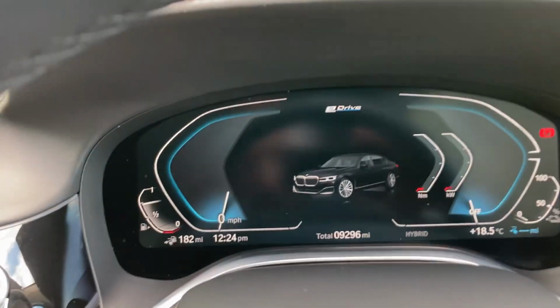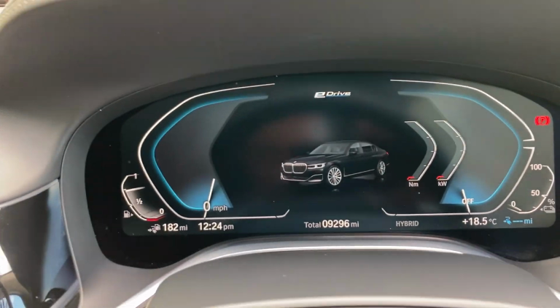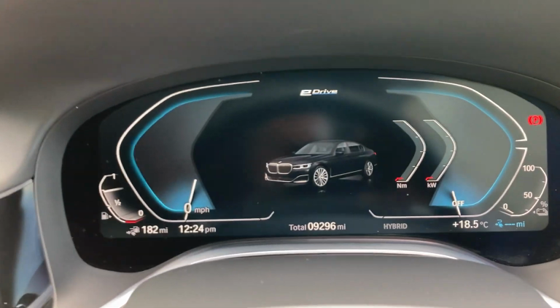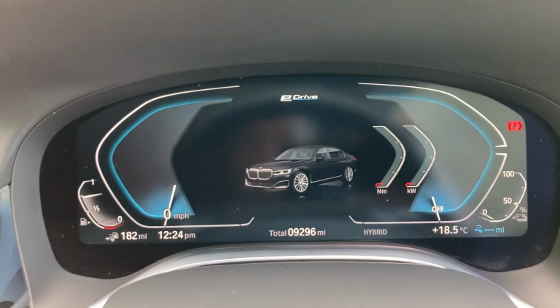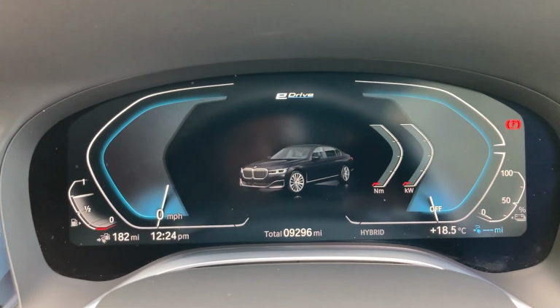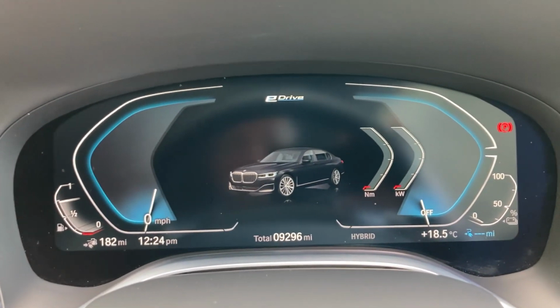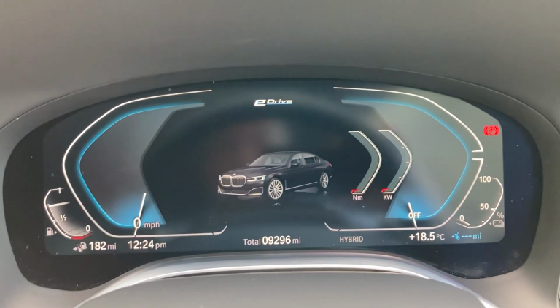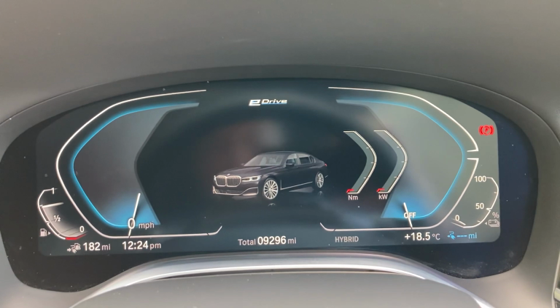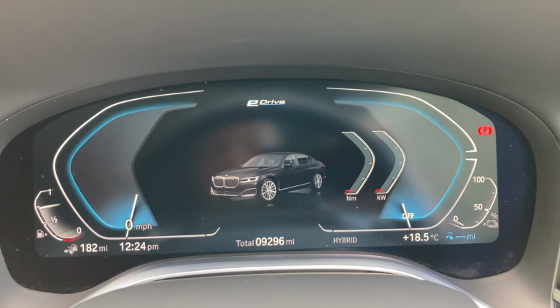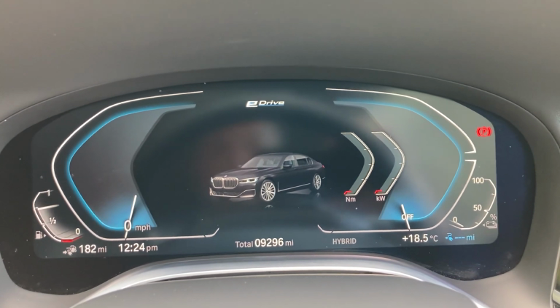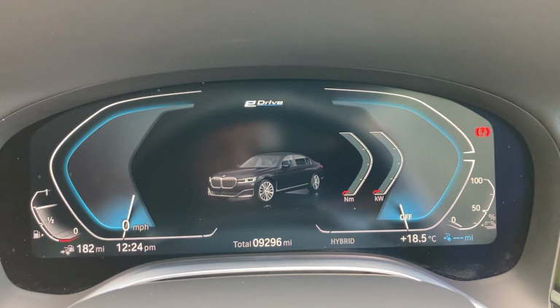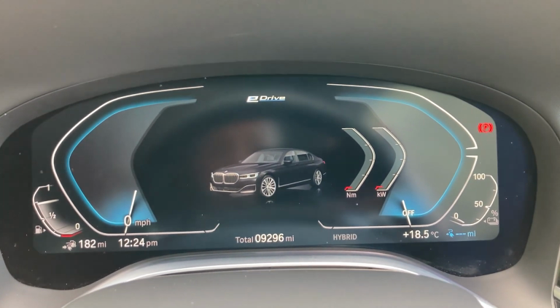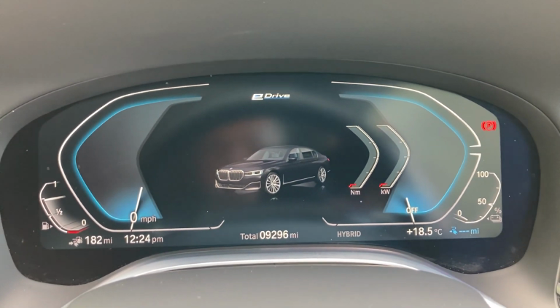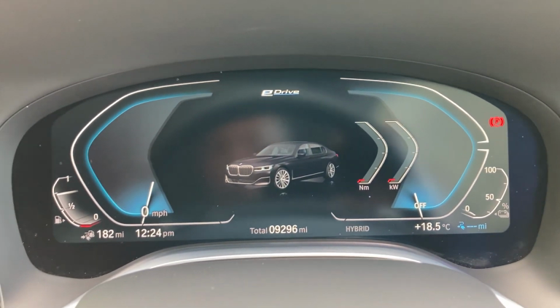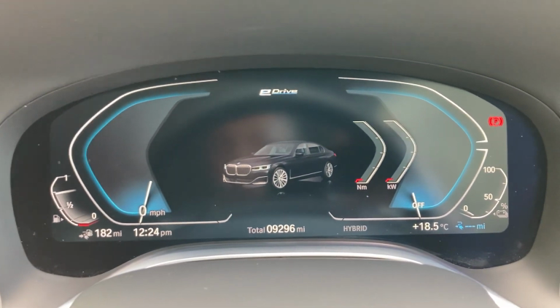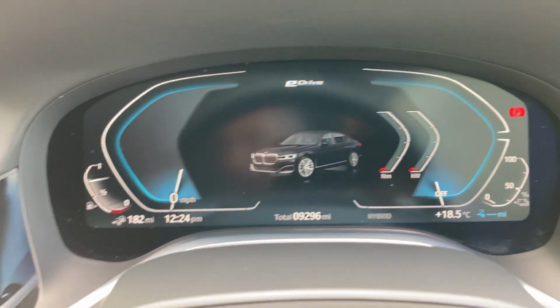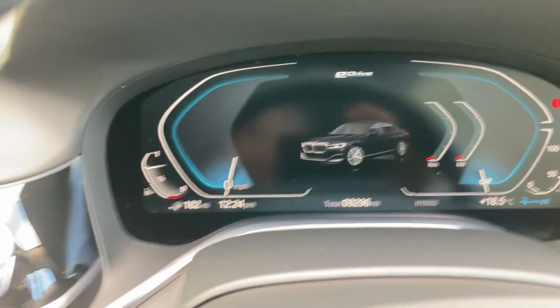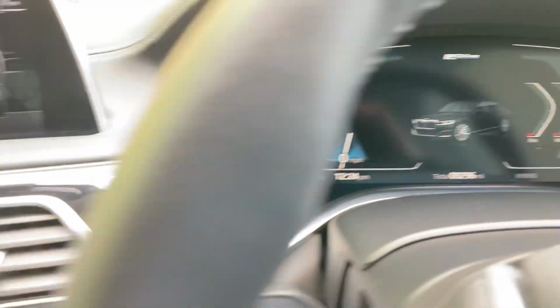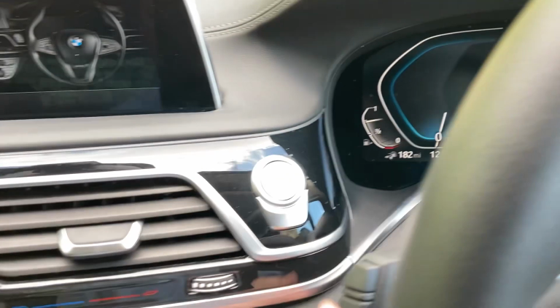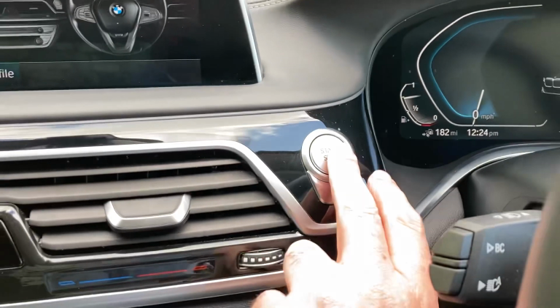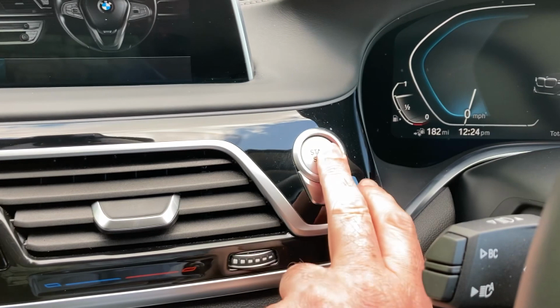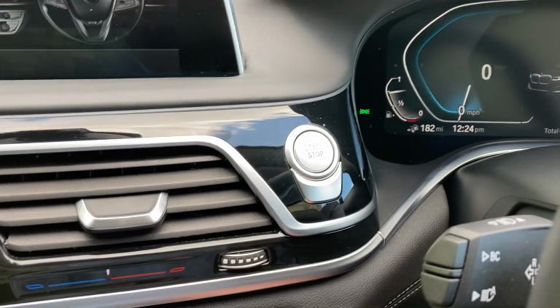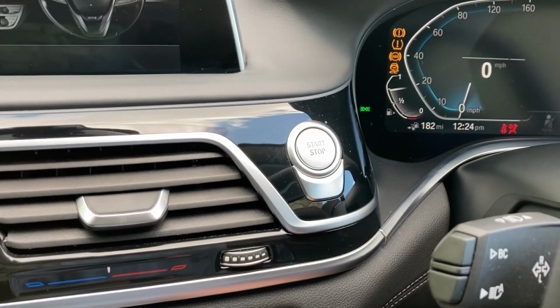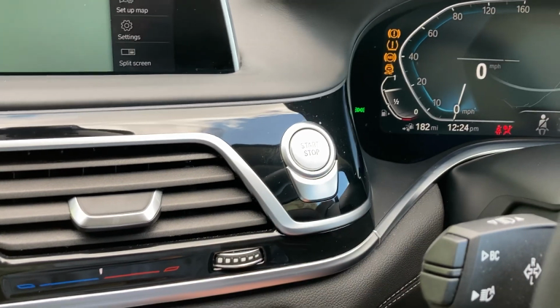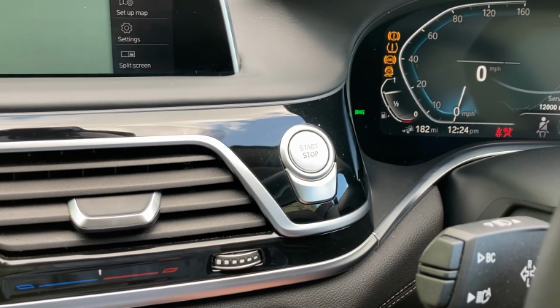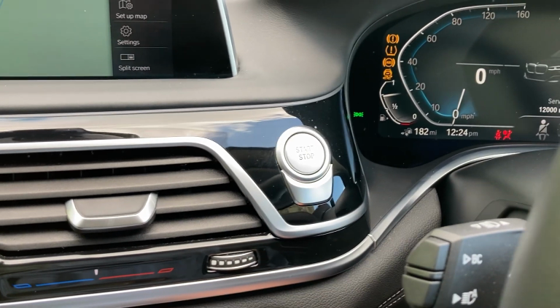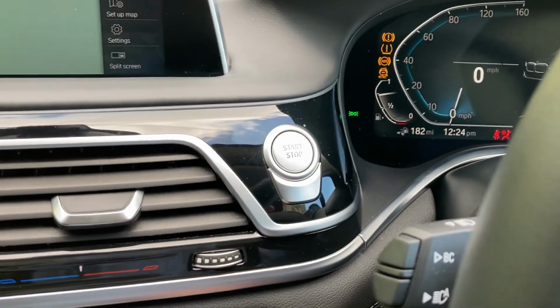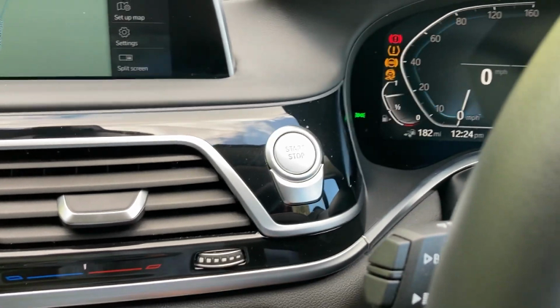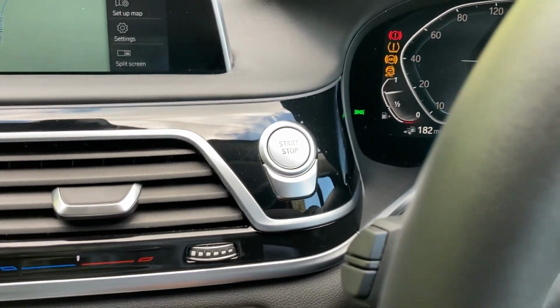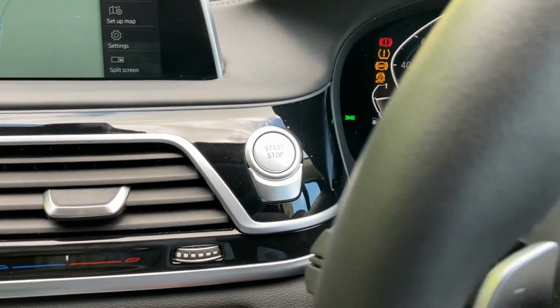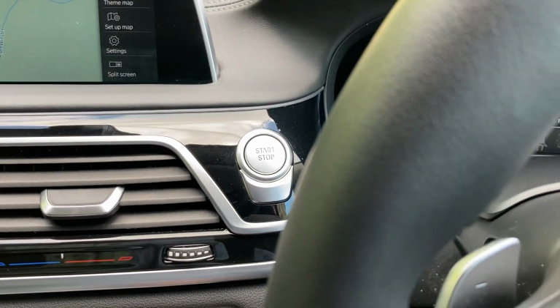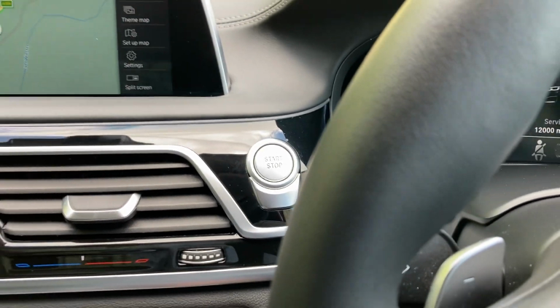Full digital dashboard and the mileage there is 9,296 miles. To start the car, foot on the brake, press the start button and the car comes to life.